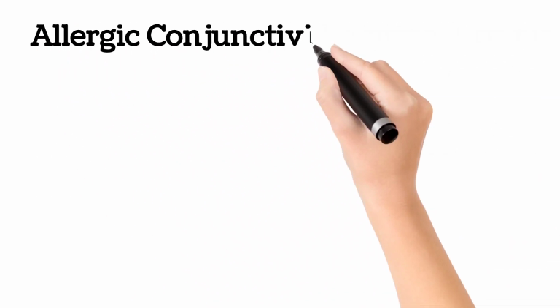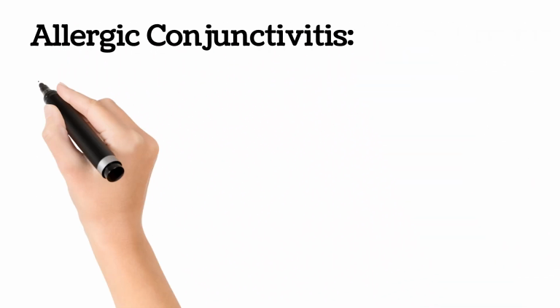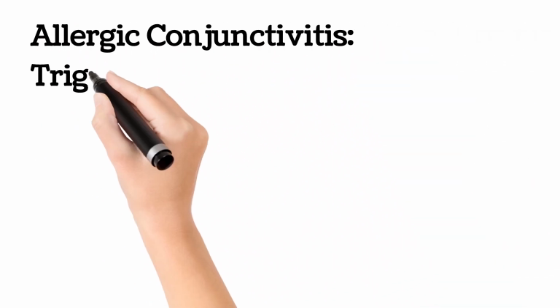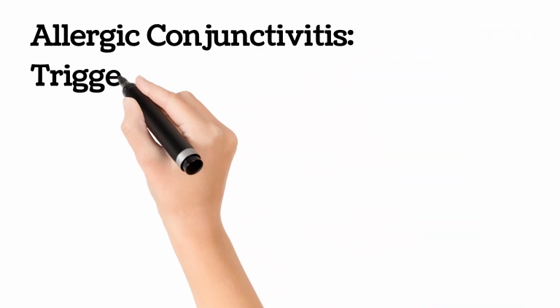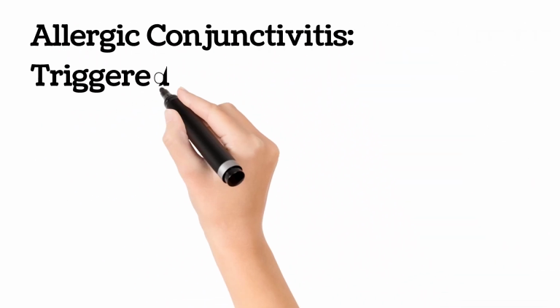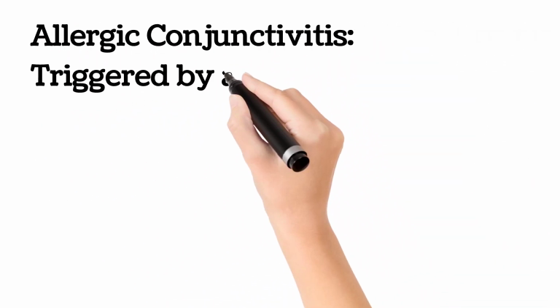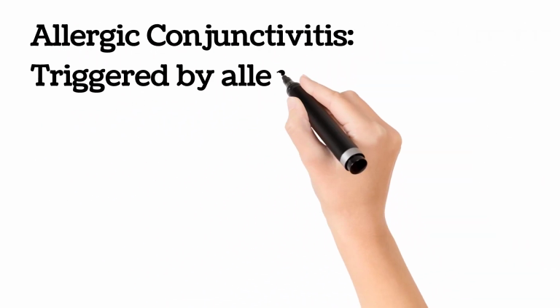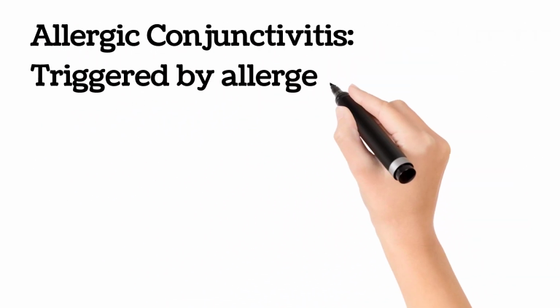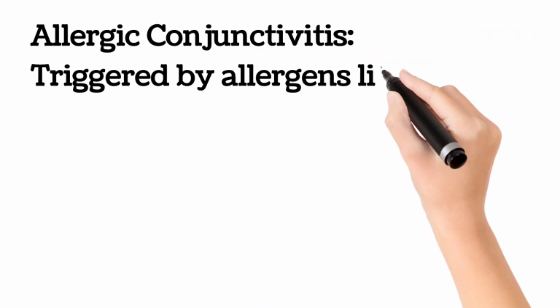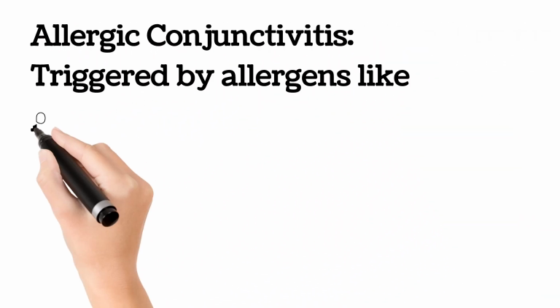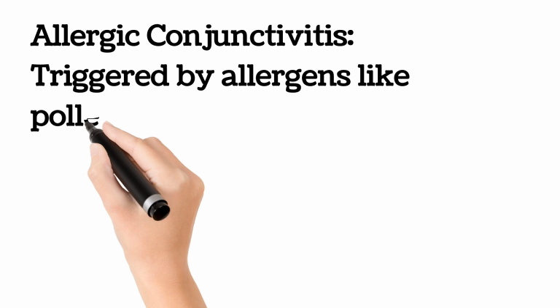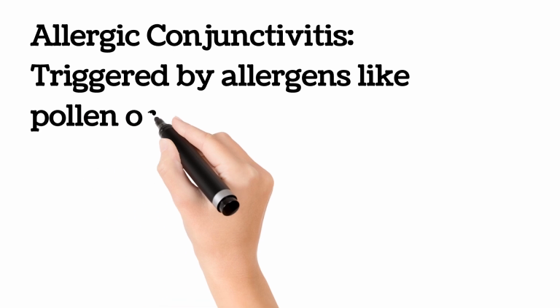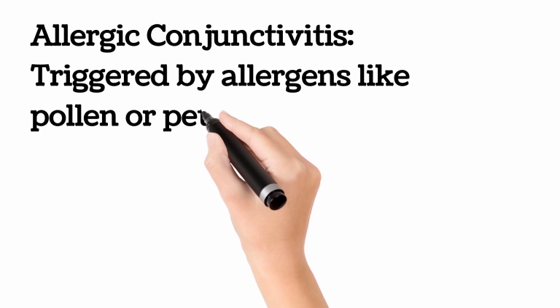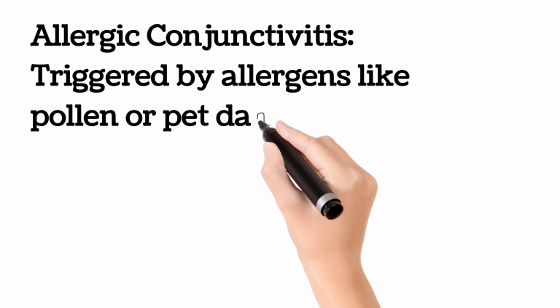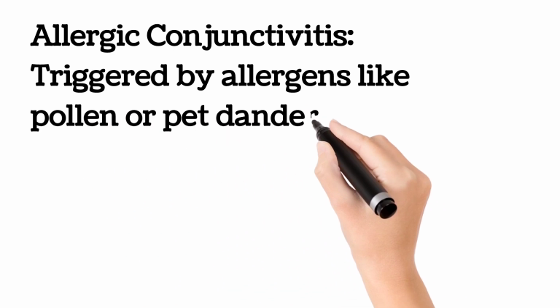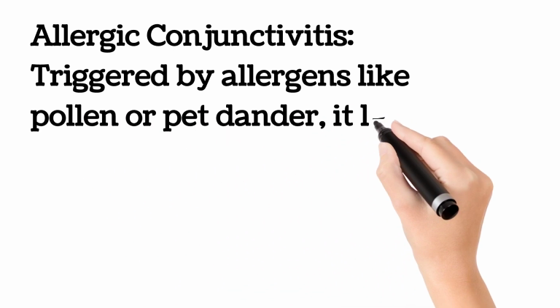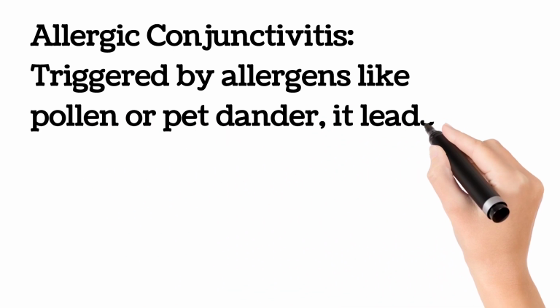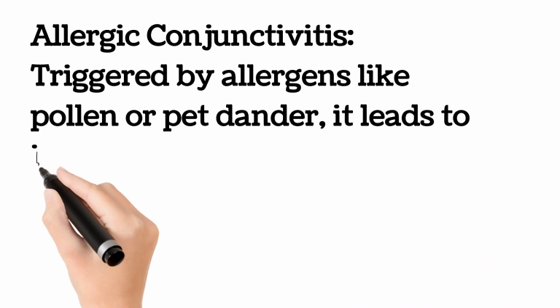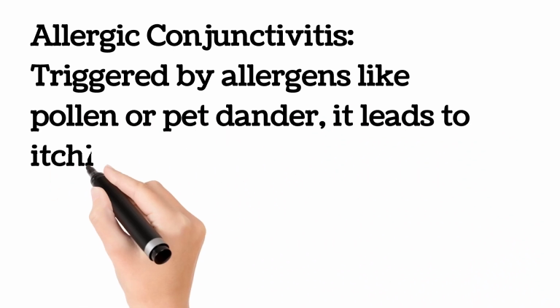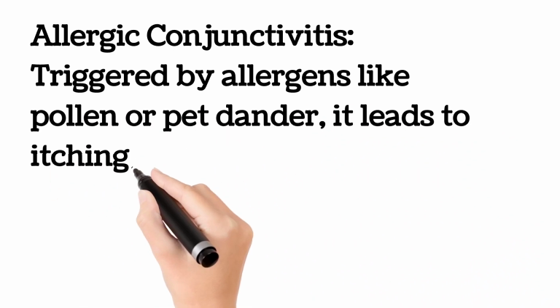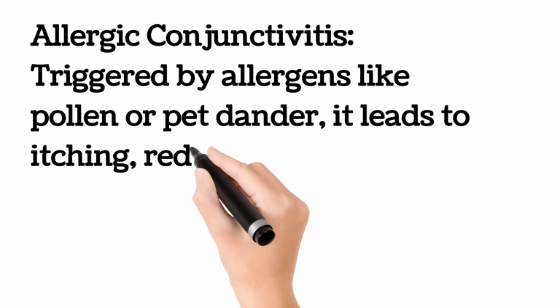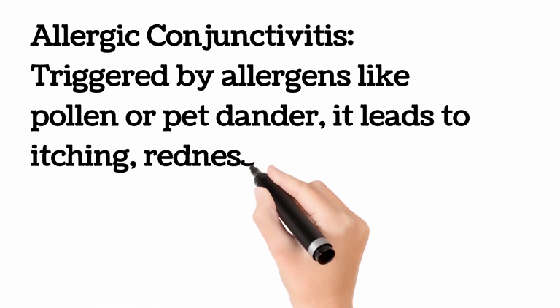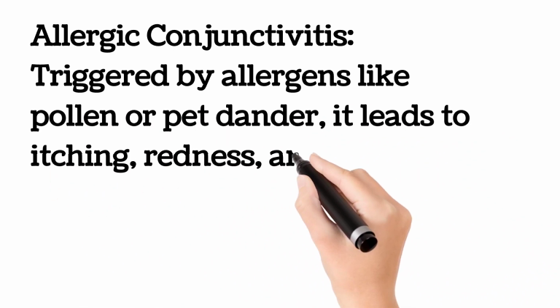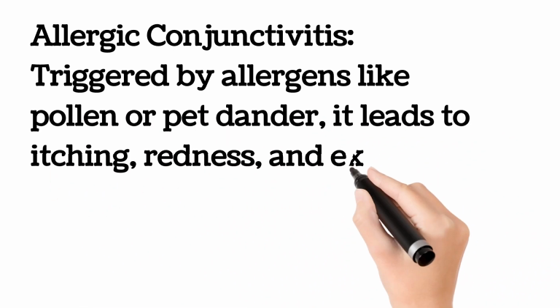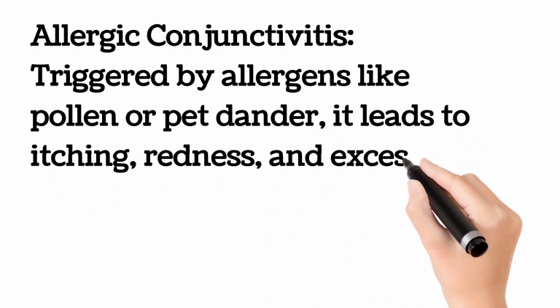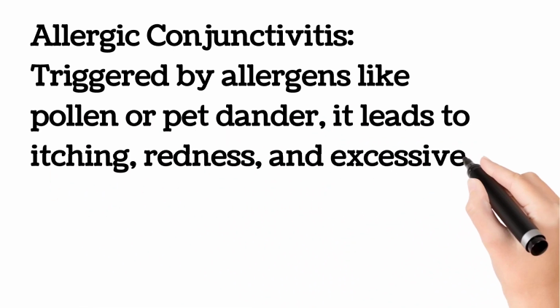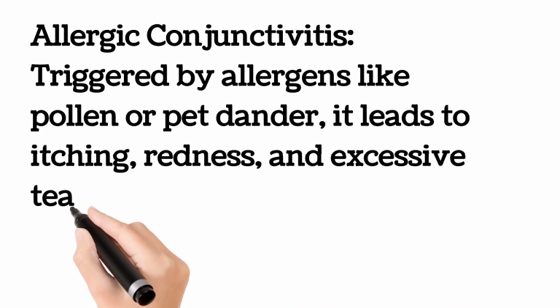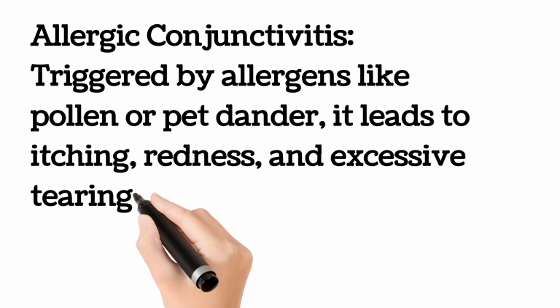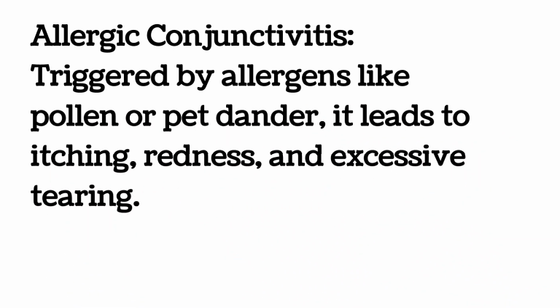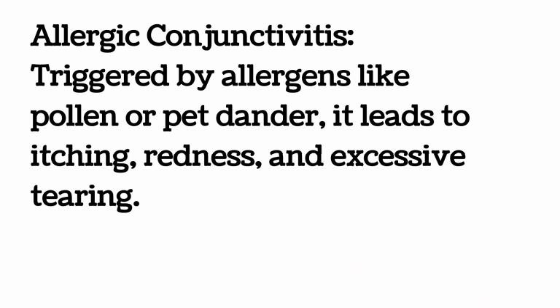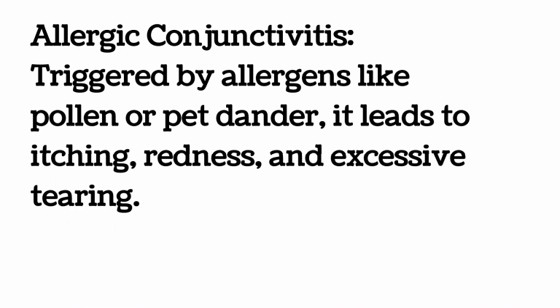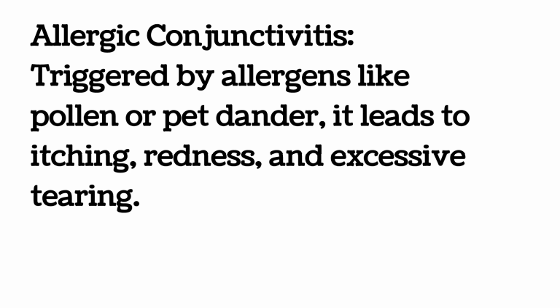Allergic conjunctivitis is triggered by allergens like pollen or pet dander. It leads to itching, redness, and excessive tearing.